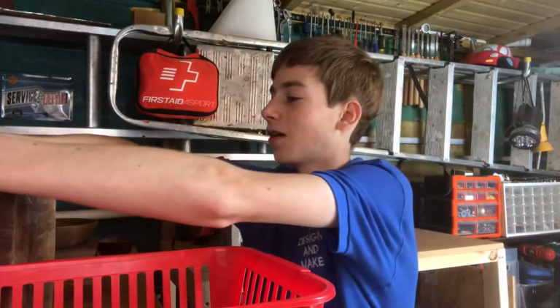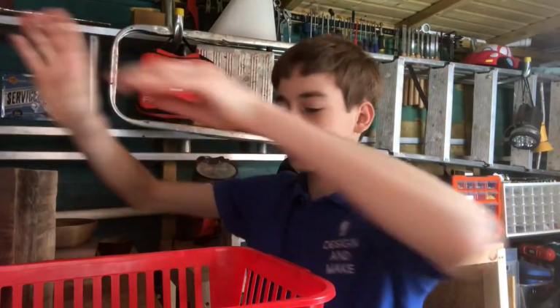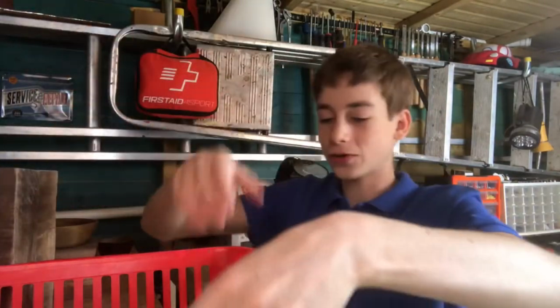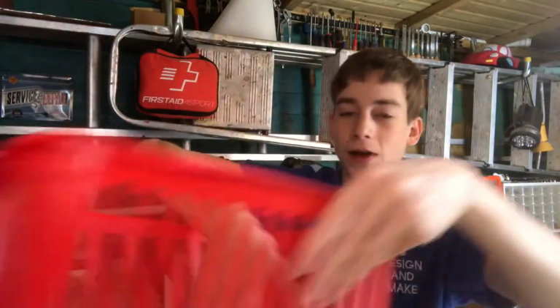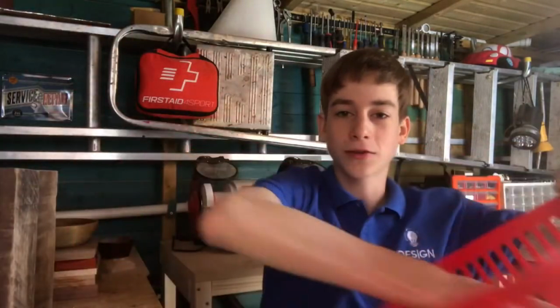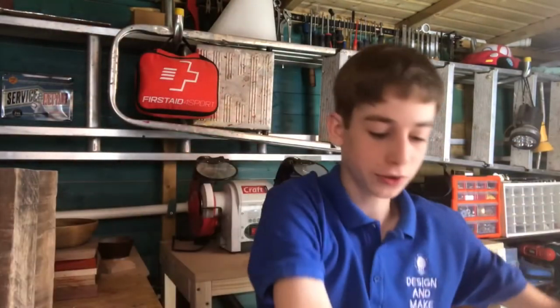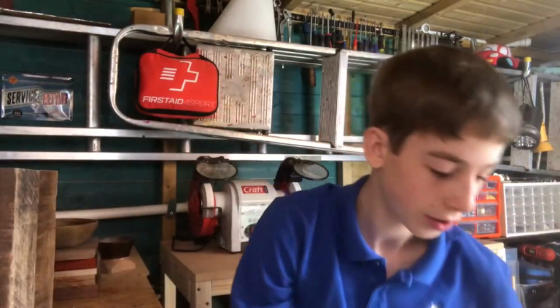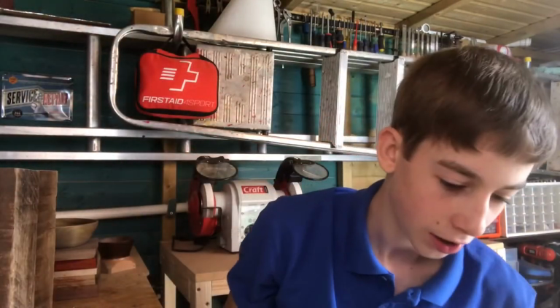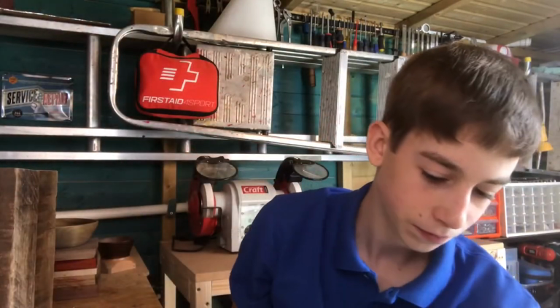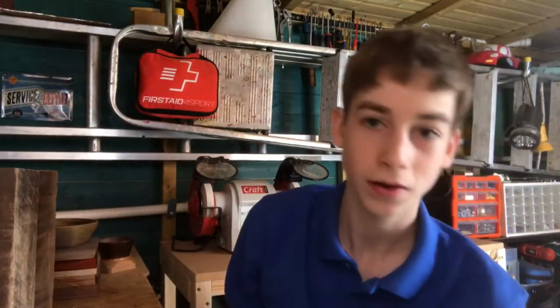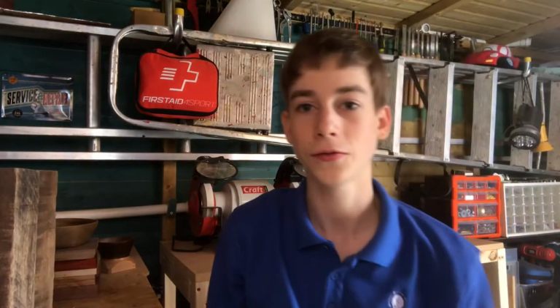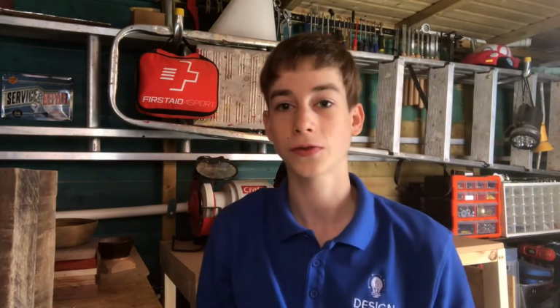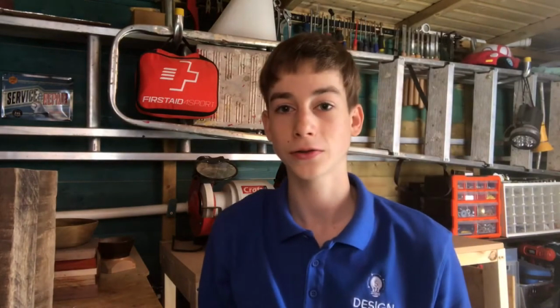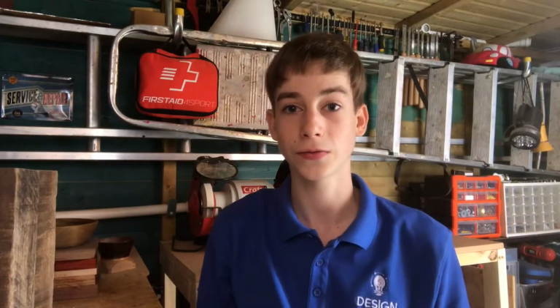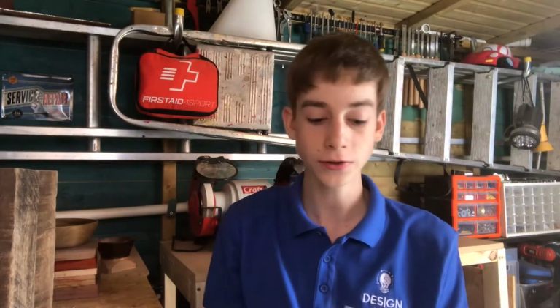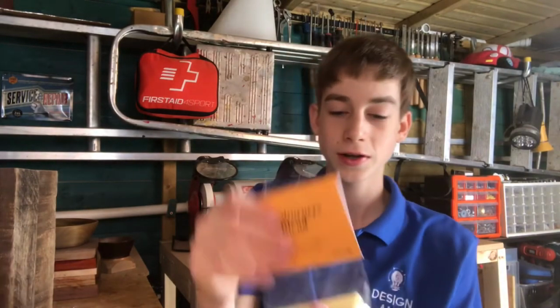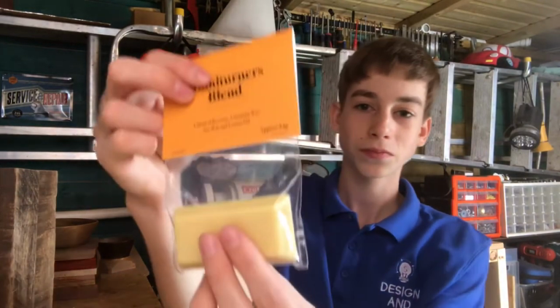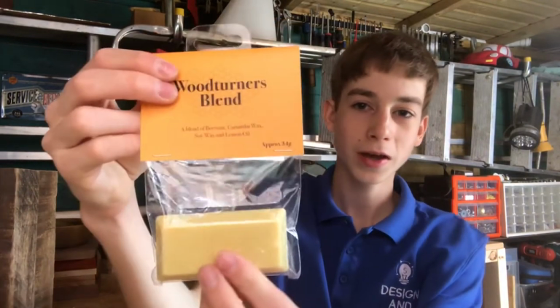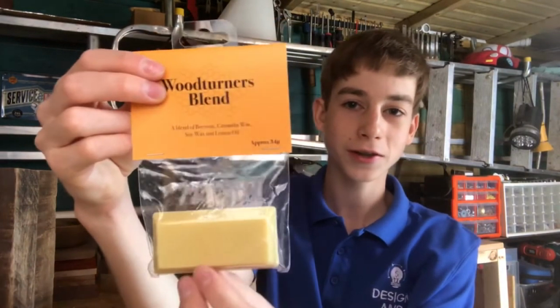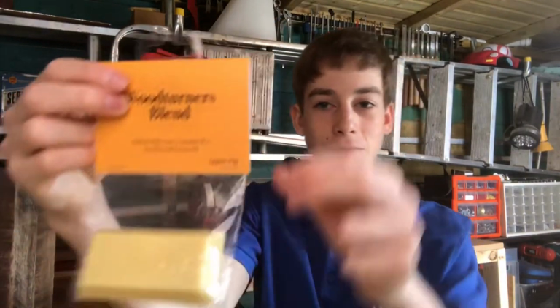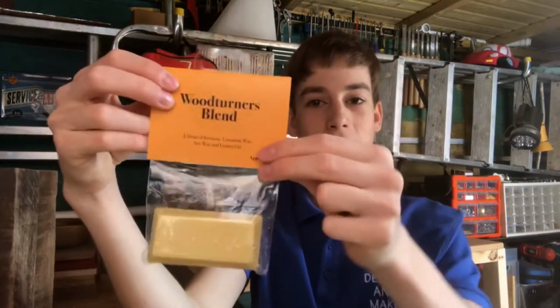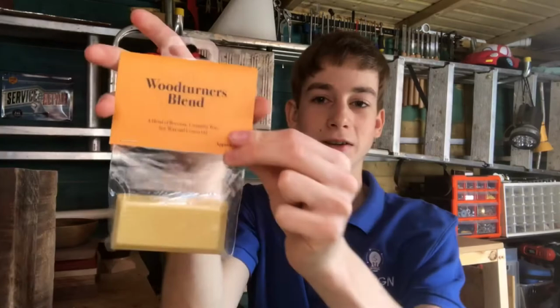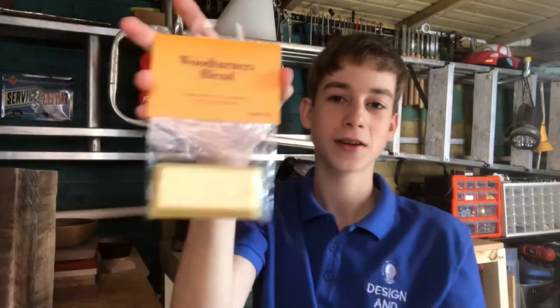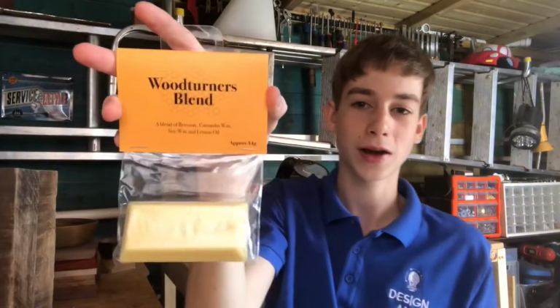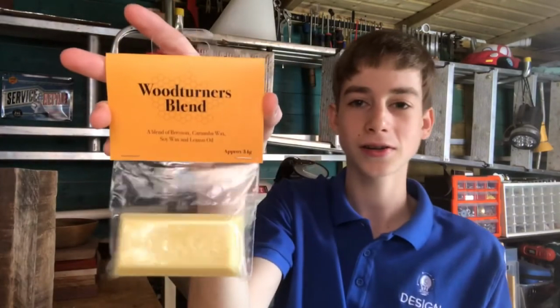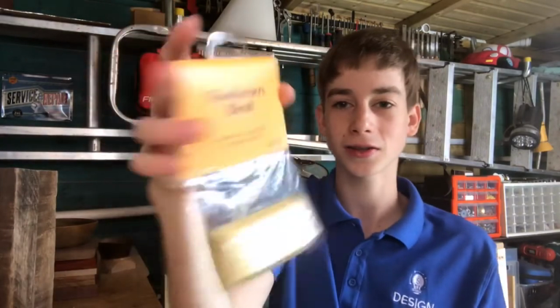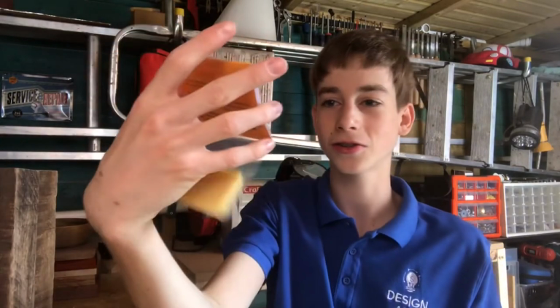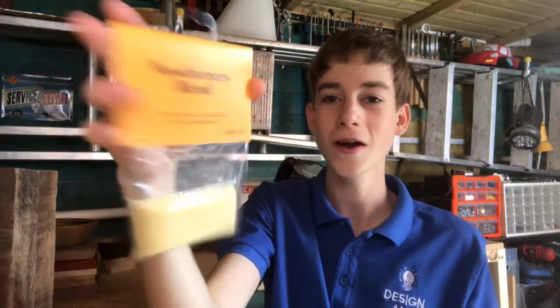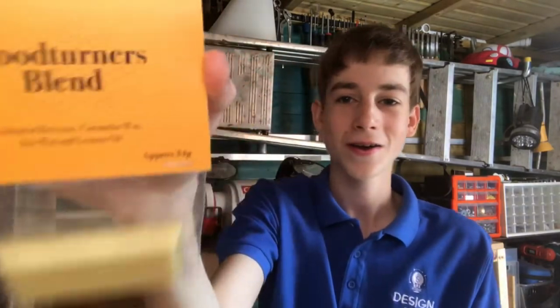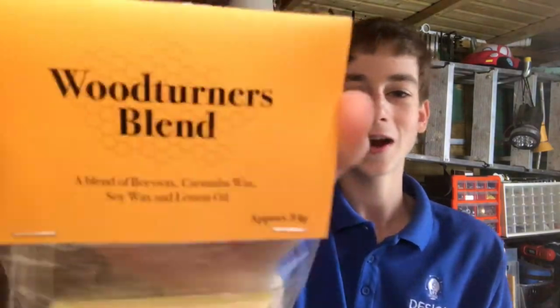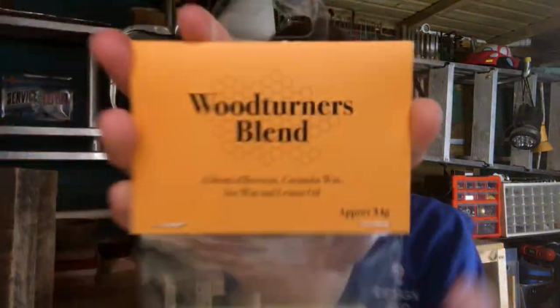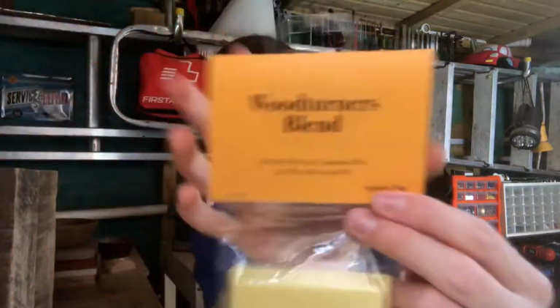I had some photos done for that — so thank you if you're watching for coming and doing all those photos. Here is the new Woodturners Blend packaging. I think this looks so cool, really happy with how it came out.